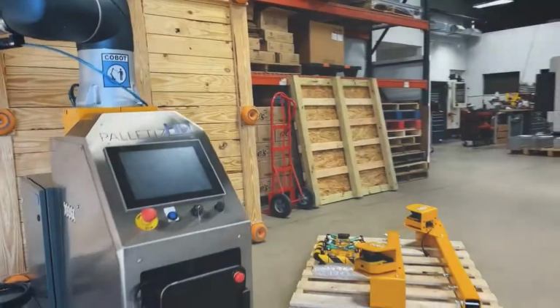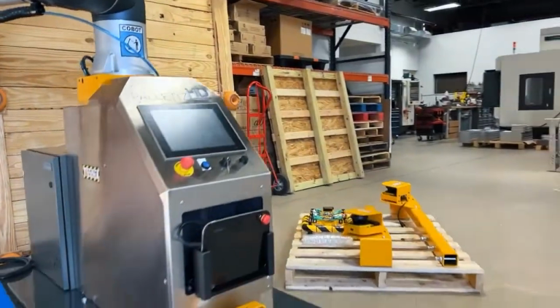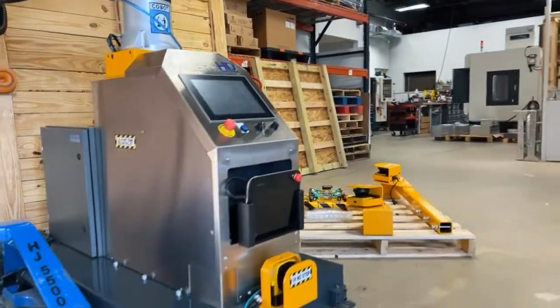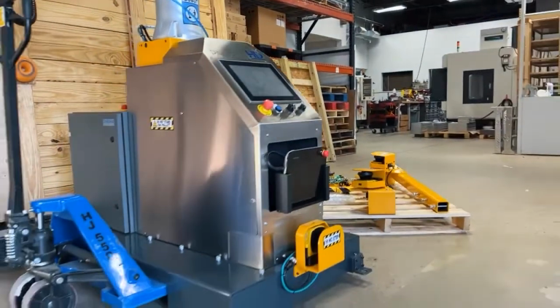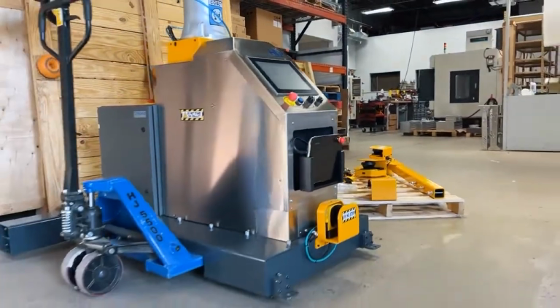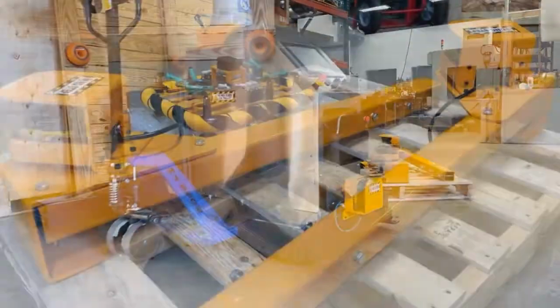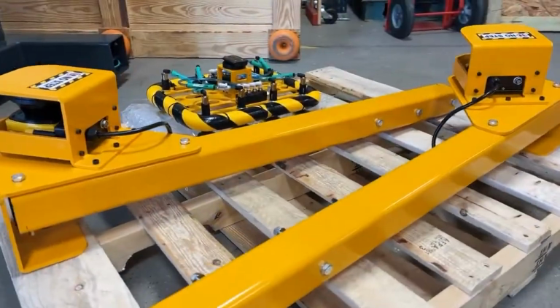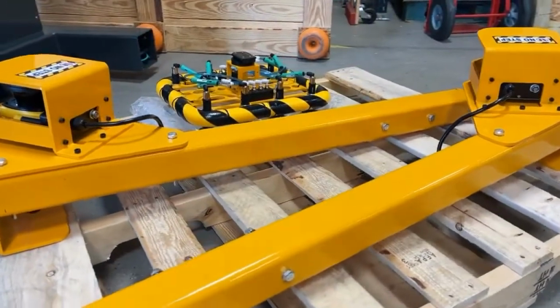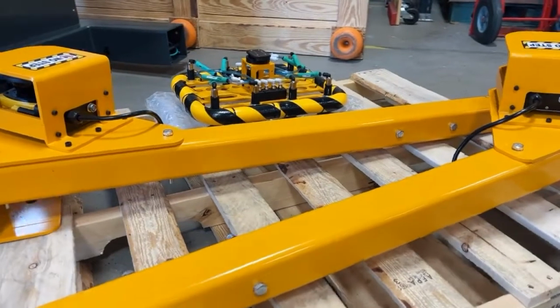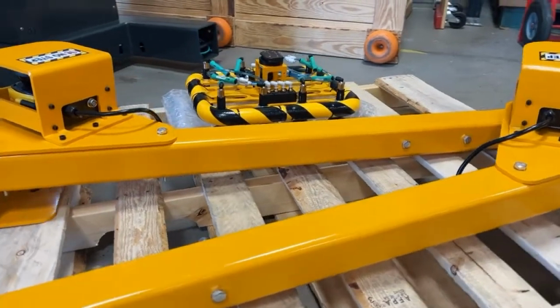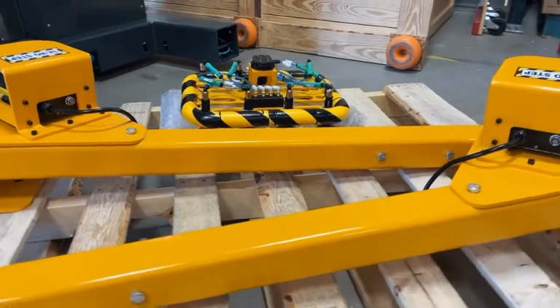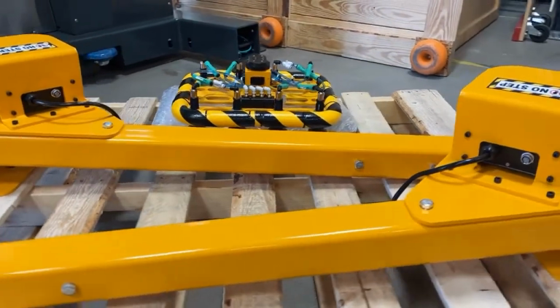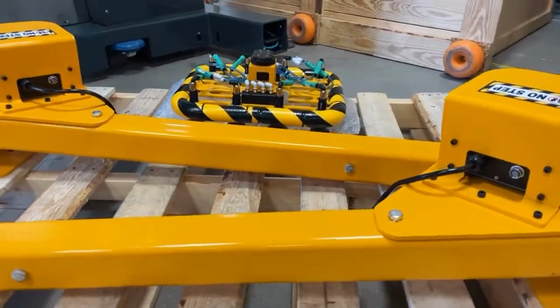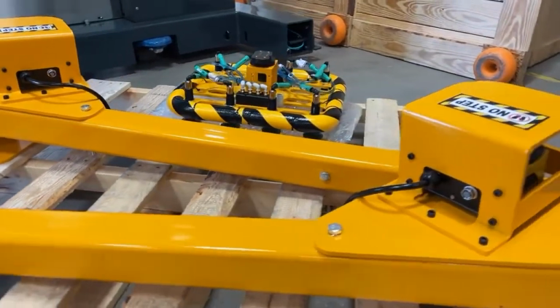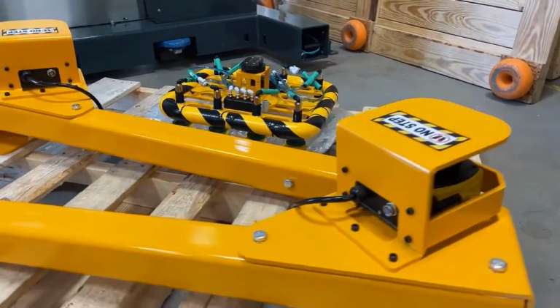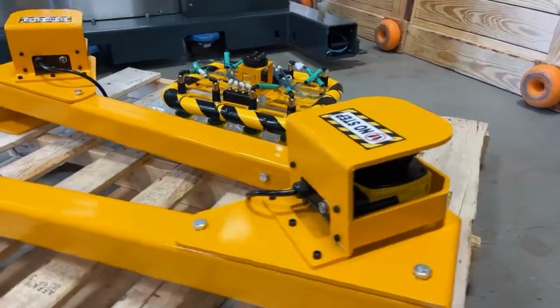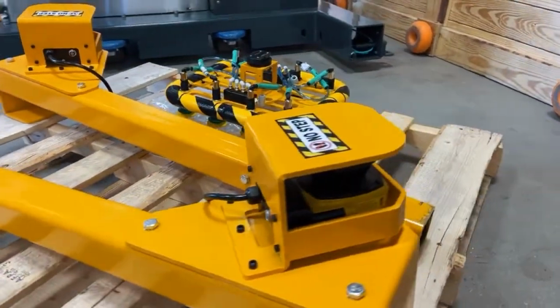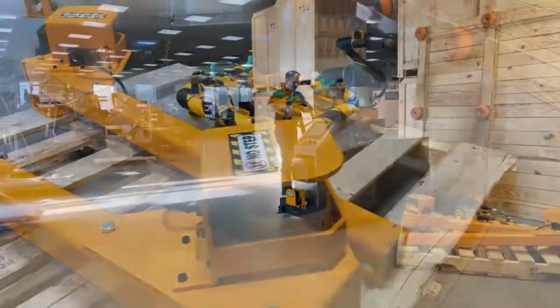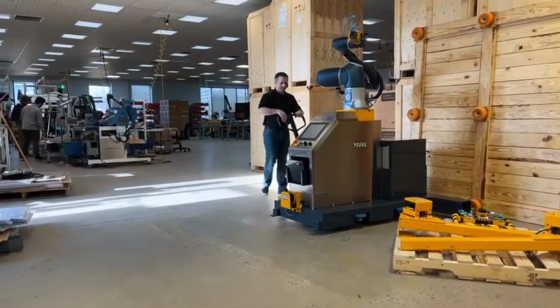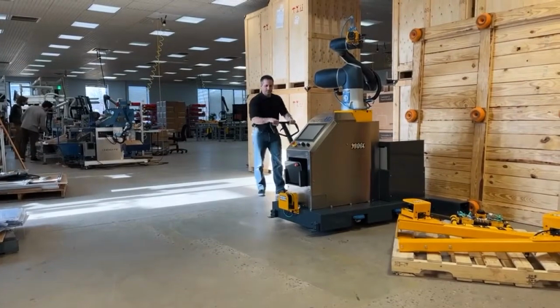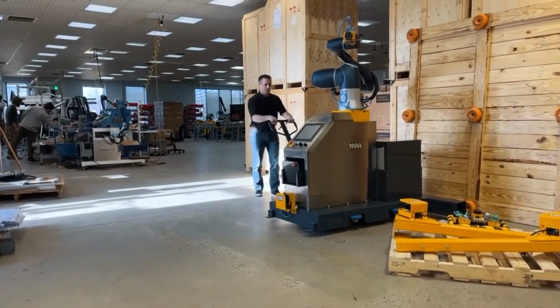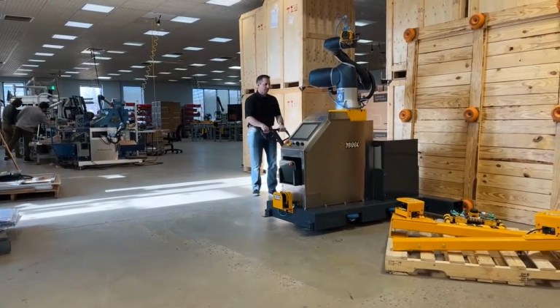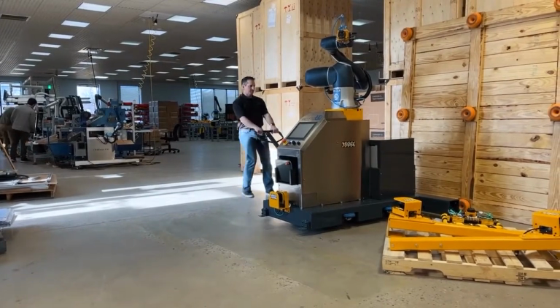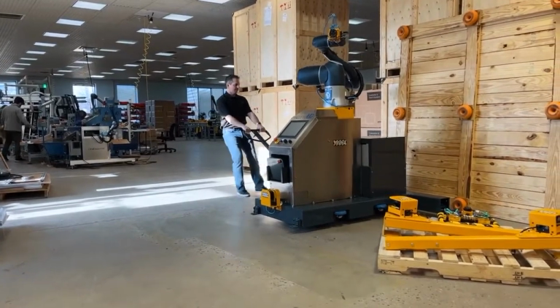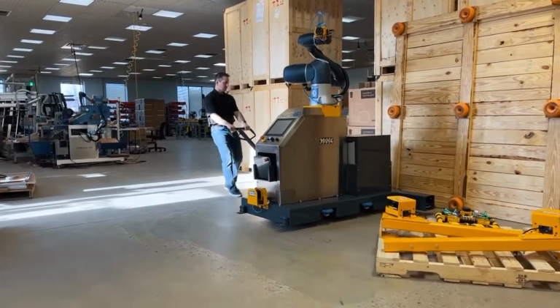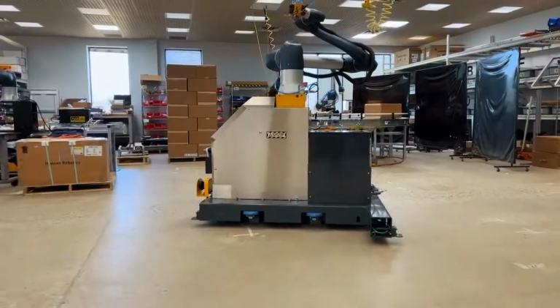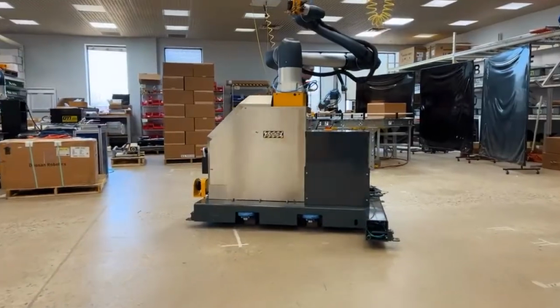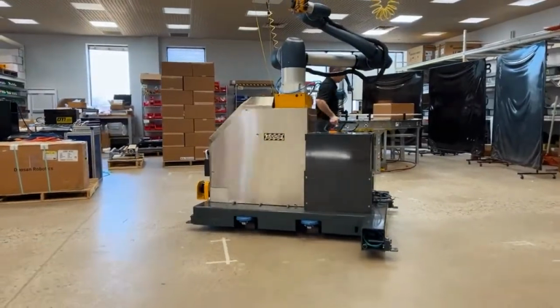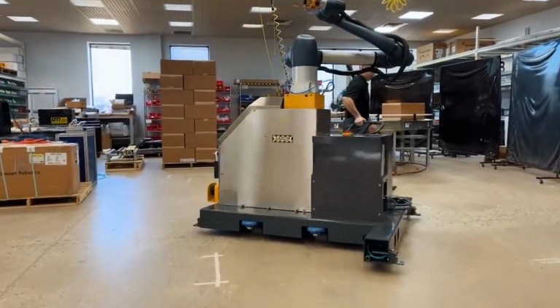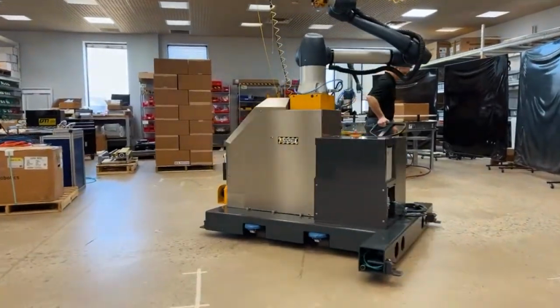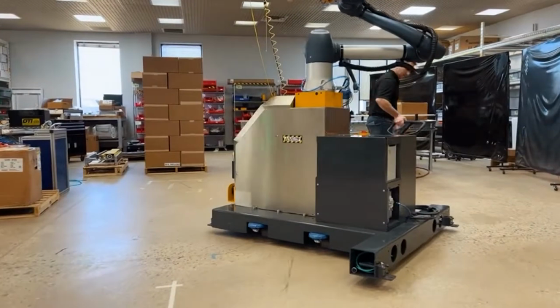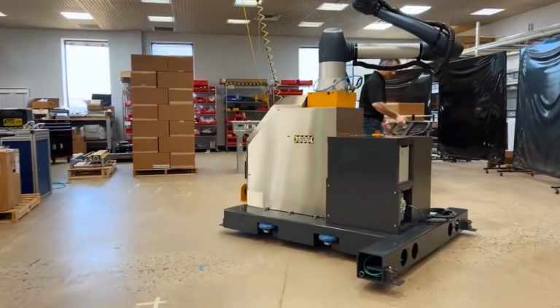The Palletize HD is a fully collaborative robotic palletizer that can be added to existing packaging lines in minutes. Shipped with custom-designed end-effectors and the necessary safety scanners based on the end-user's risk assessment, the HD is truly a turnkey palletizing solution.